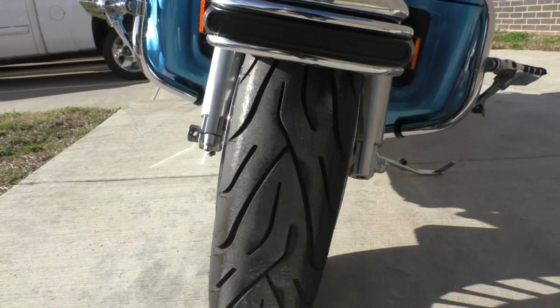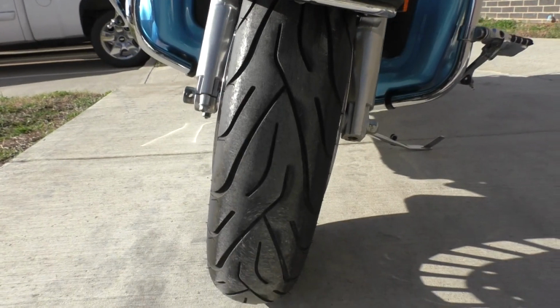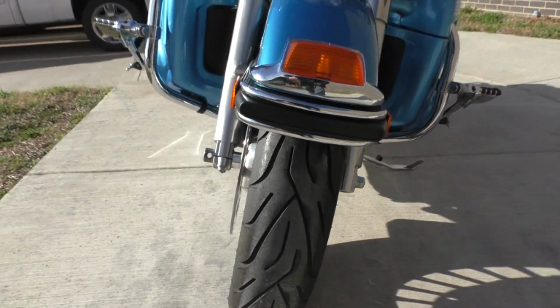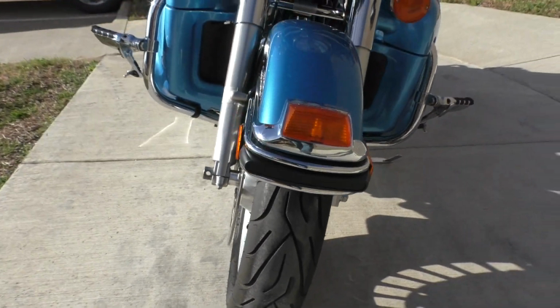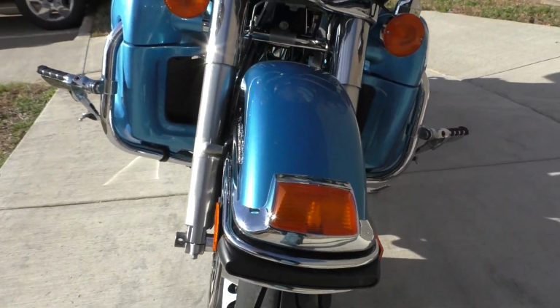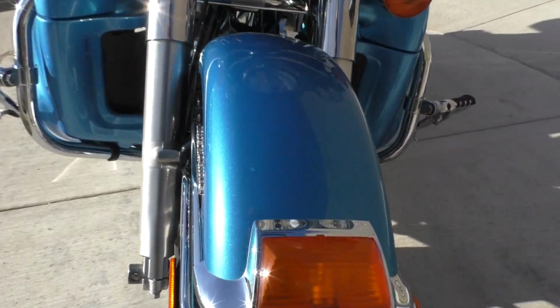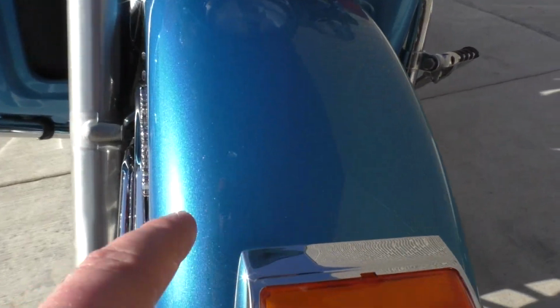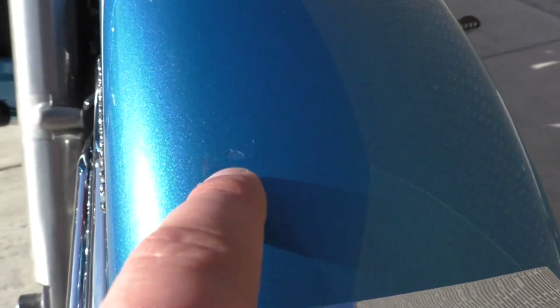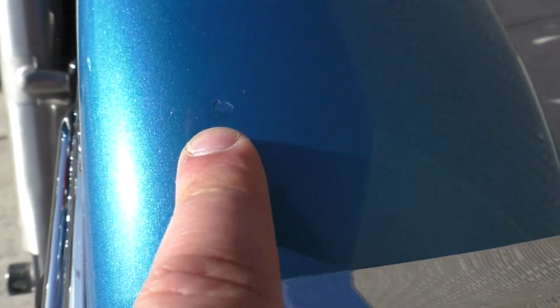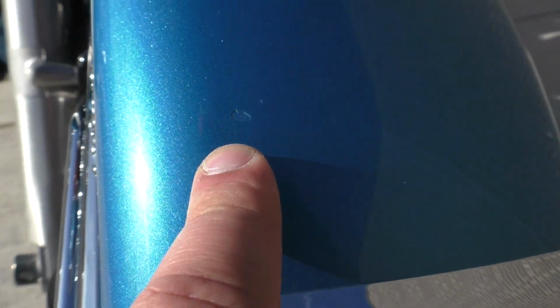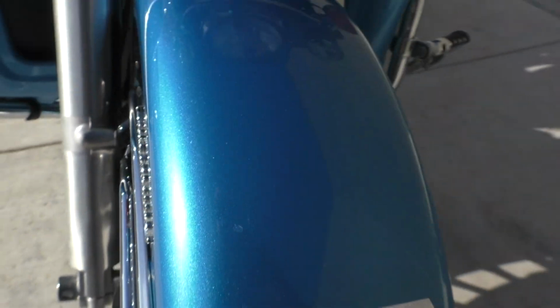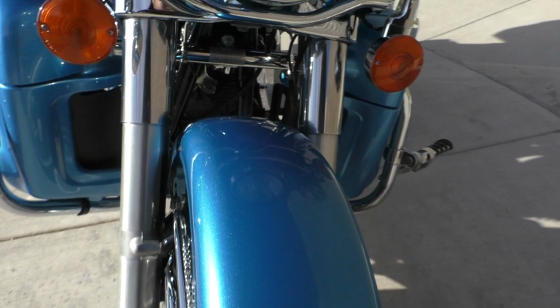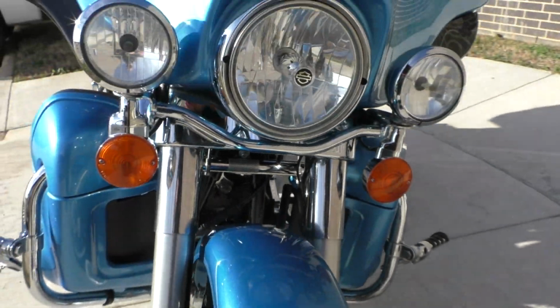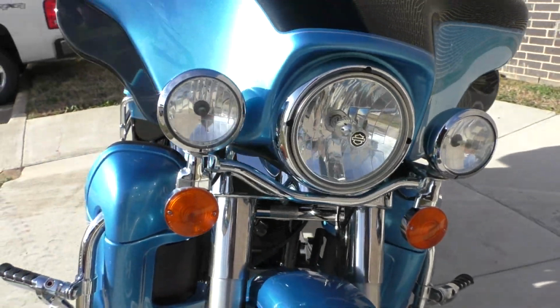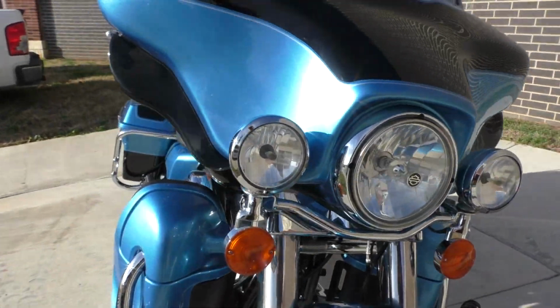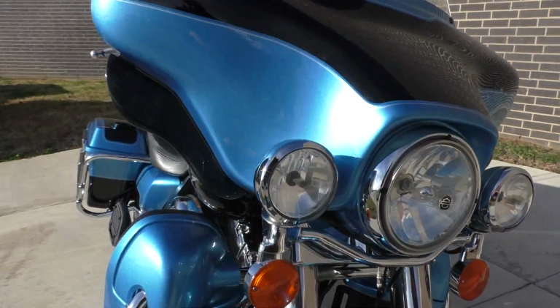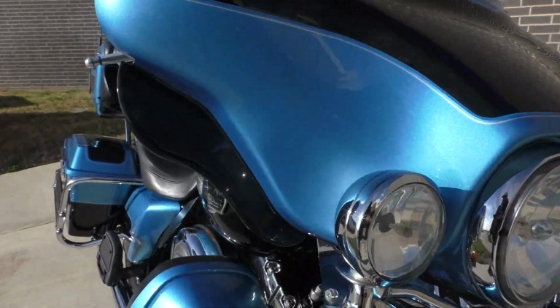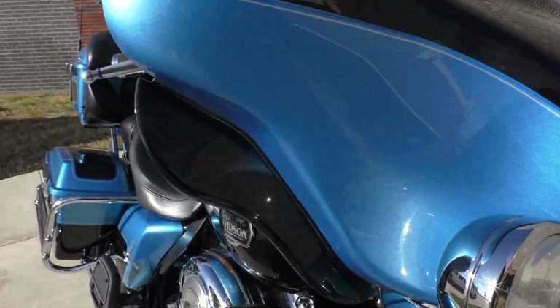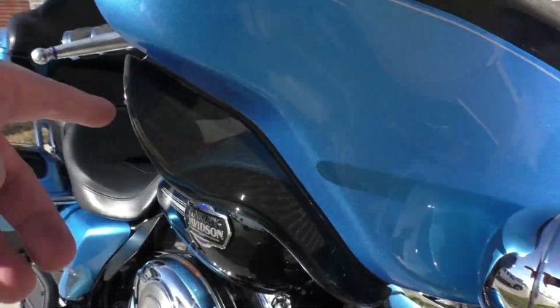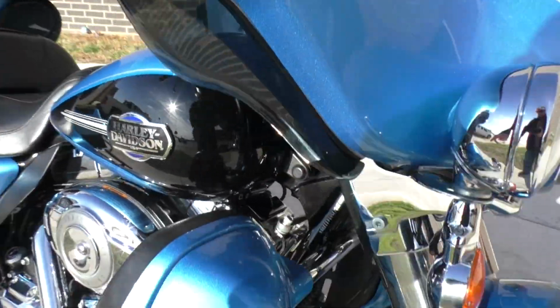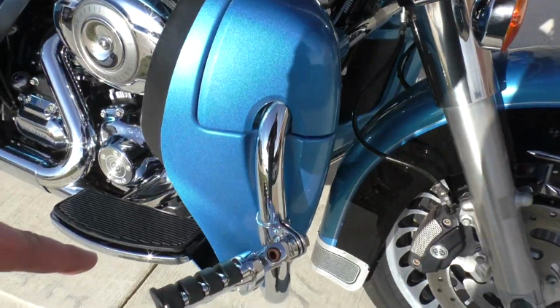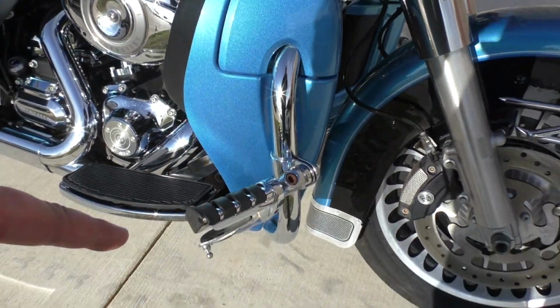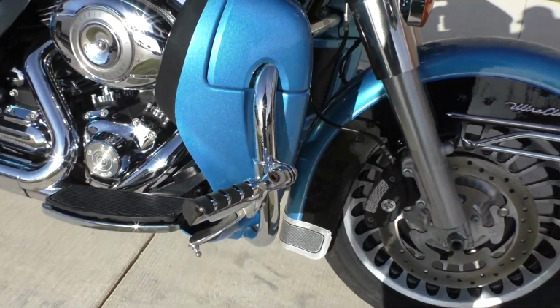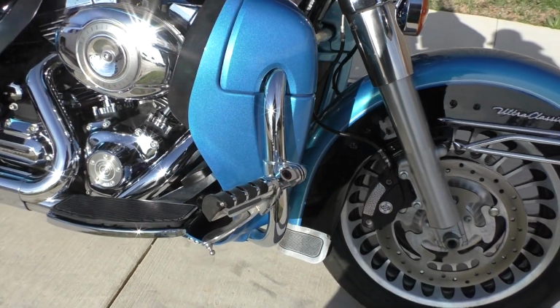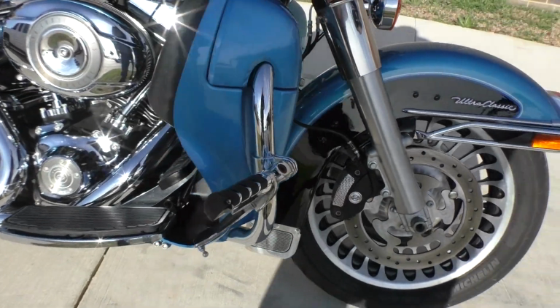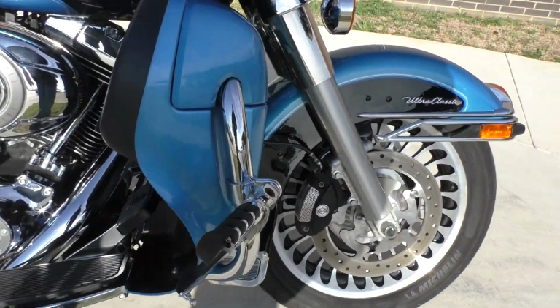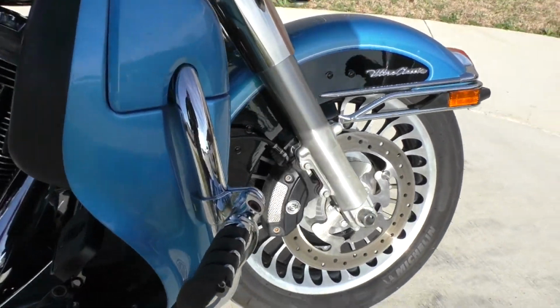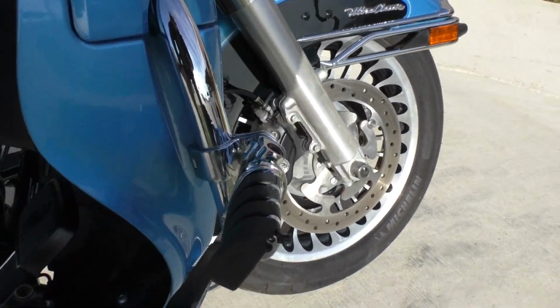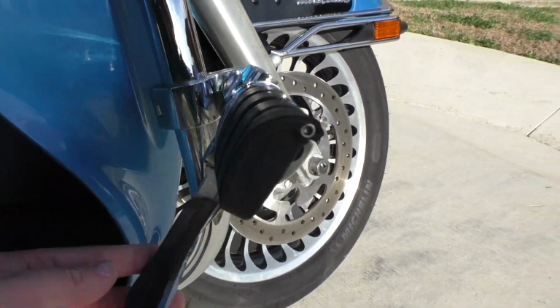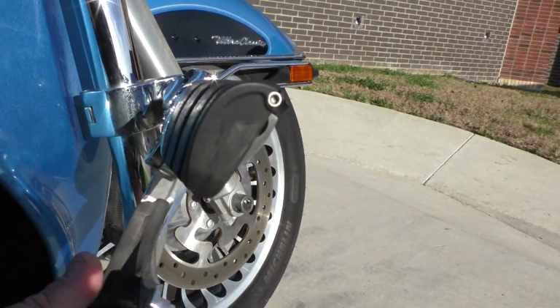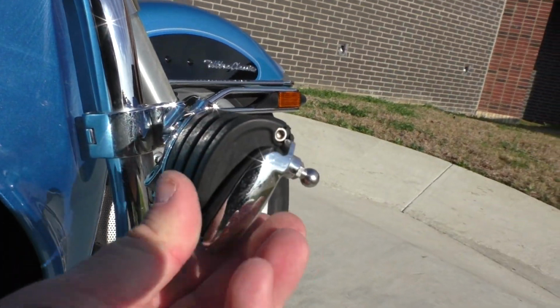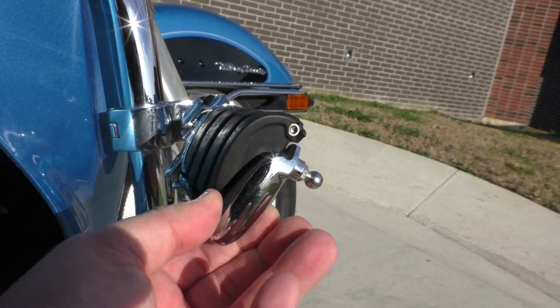Michelin Commander 2 tire on the front in great shape. It's got a small little chip on the front fender. It's got the adjustable wind deflectors and some highway pegs — these are pretty cool. It's got little pieces that swing in and out.